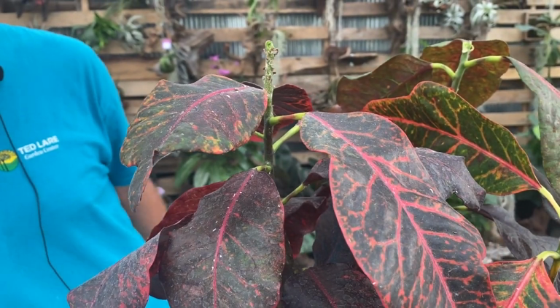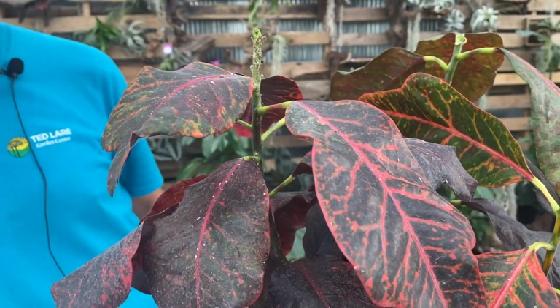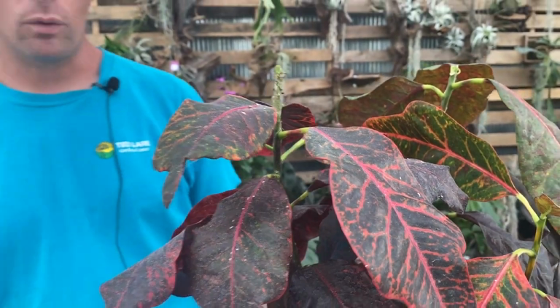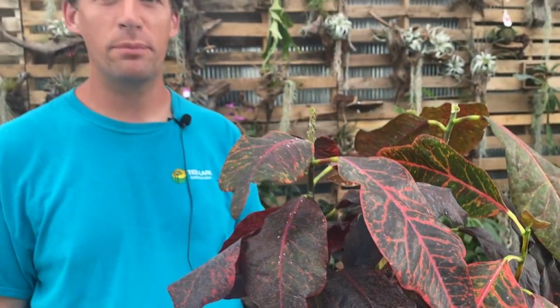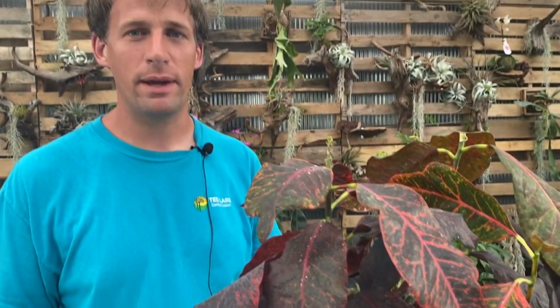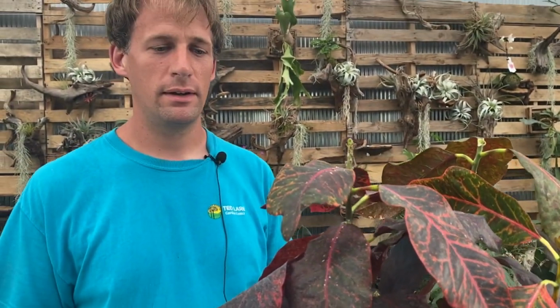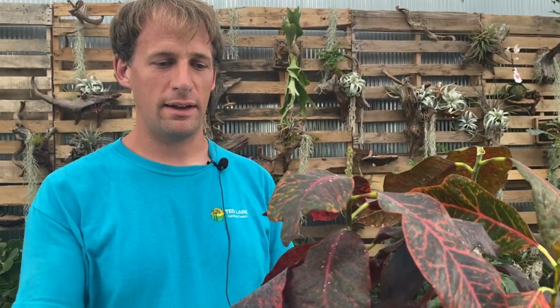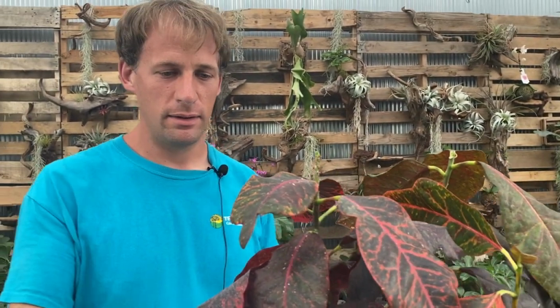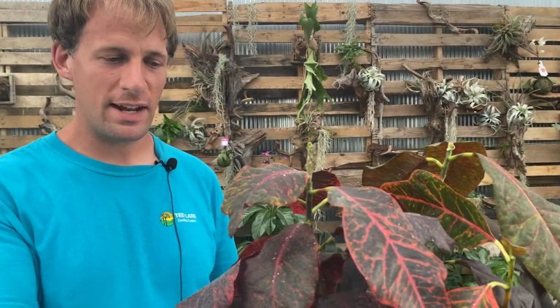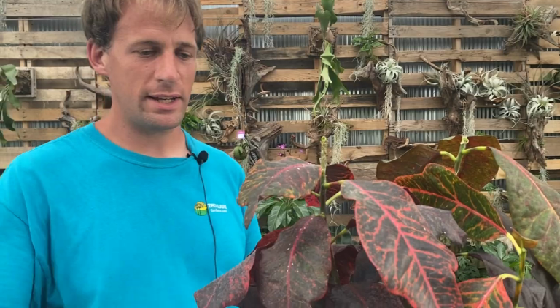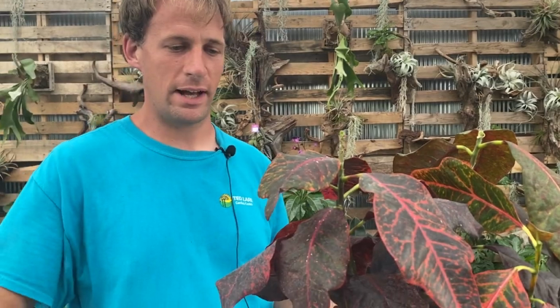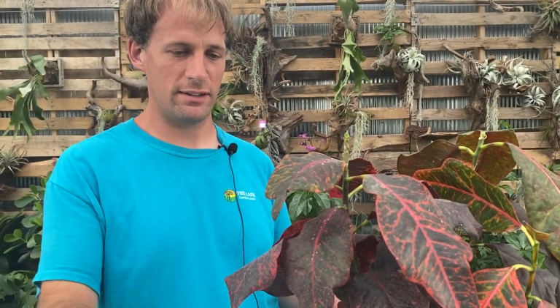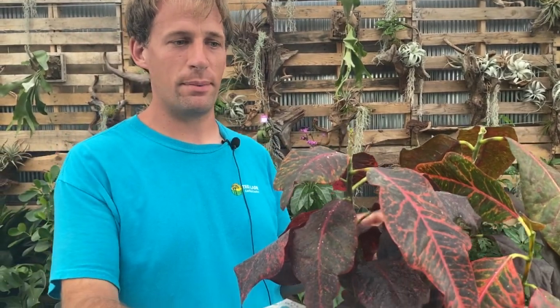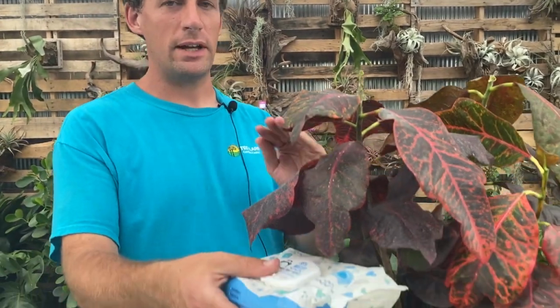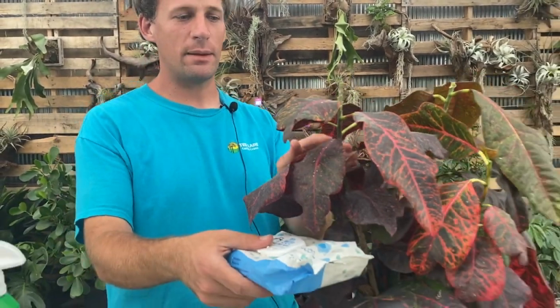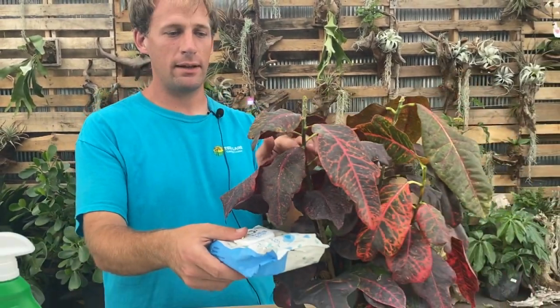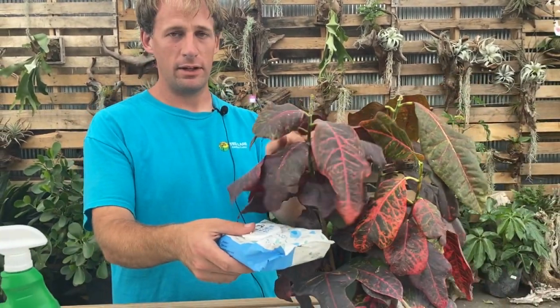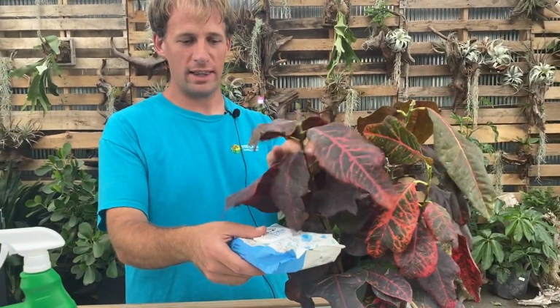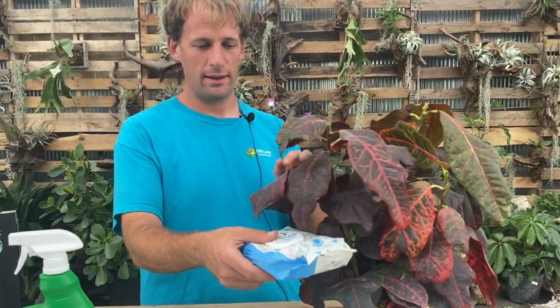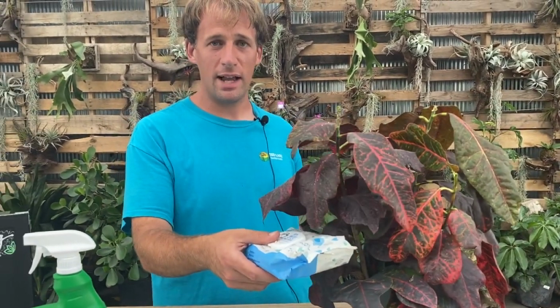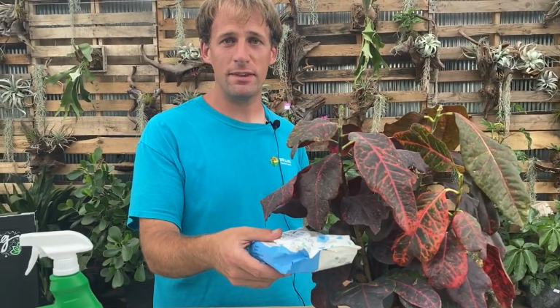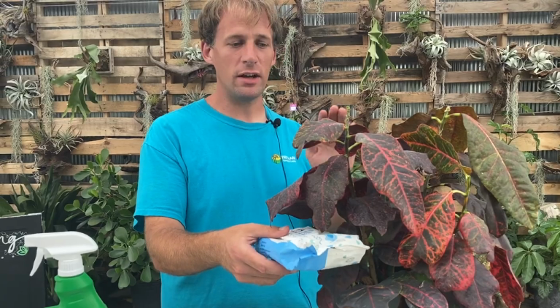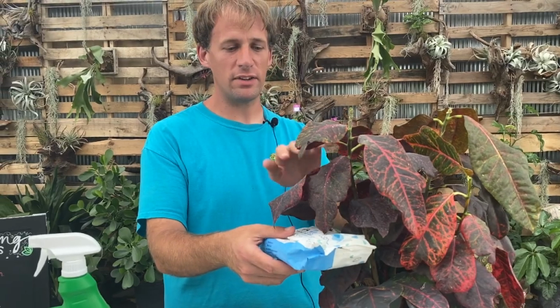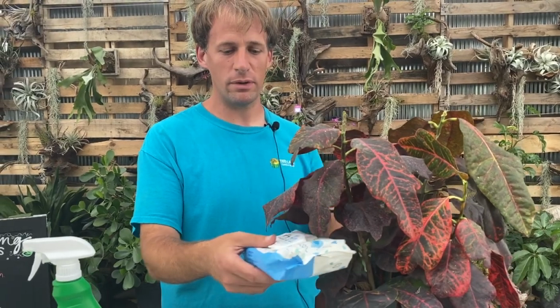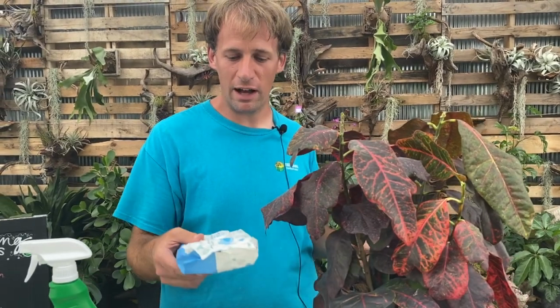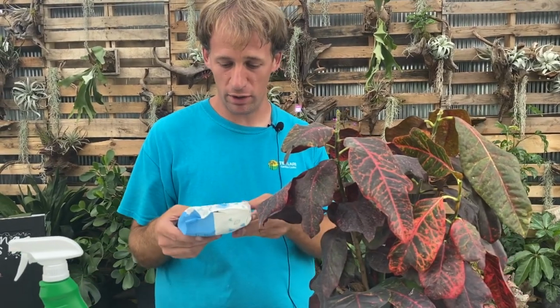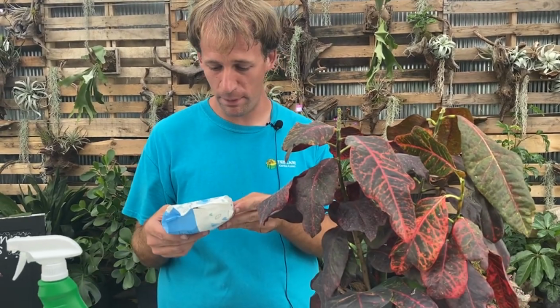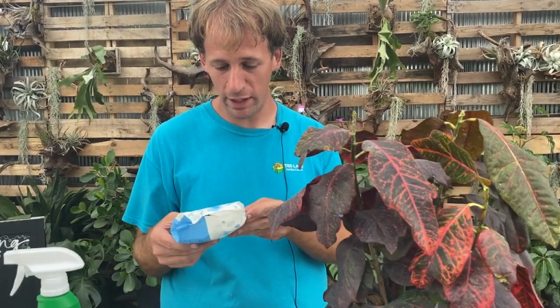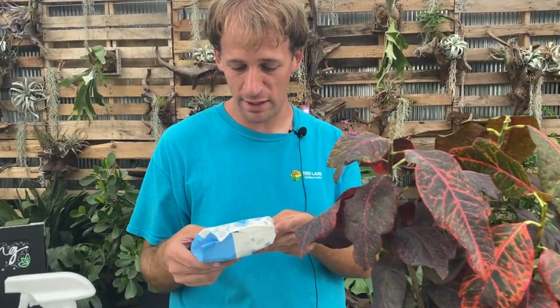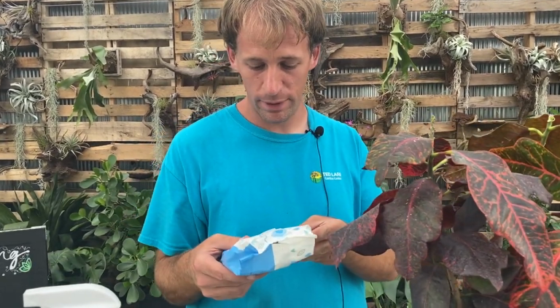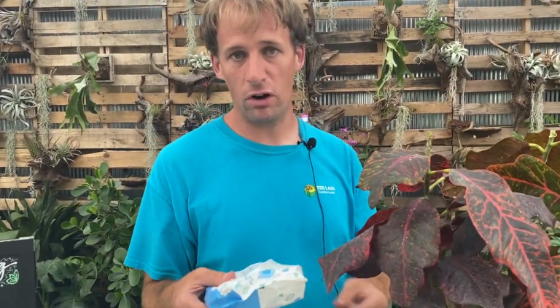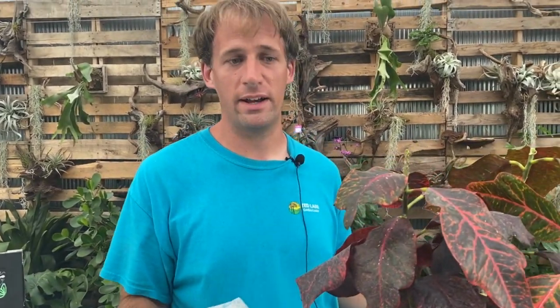One method is to take a white piece of printing paper and set it underneath the plant like this, then shake the plant. A lot of times that'll be just enough to get some to fall off, and you'll look at the paper and actually see them crawling on there.